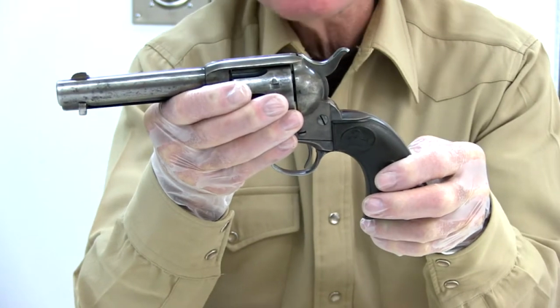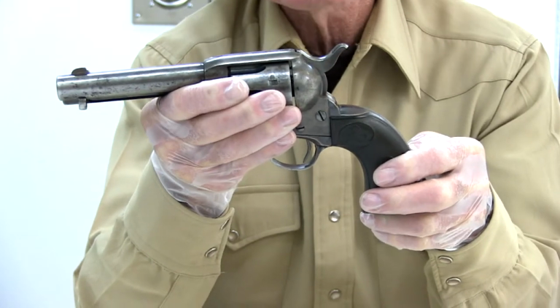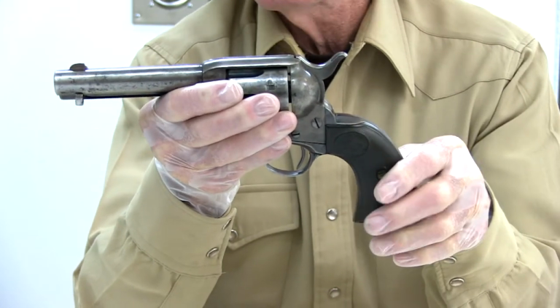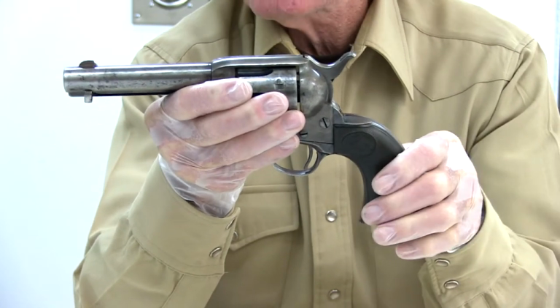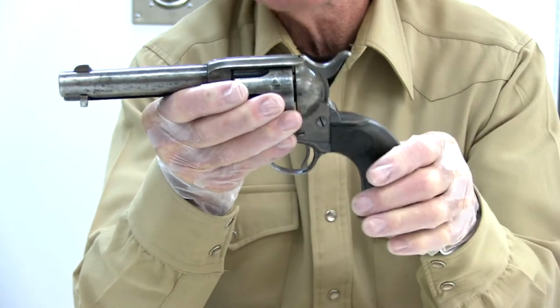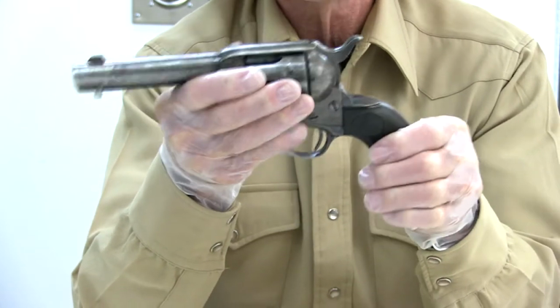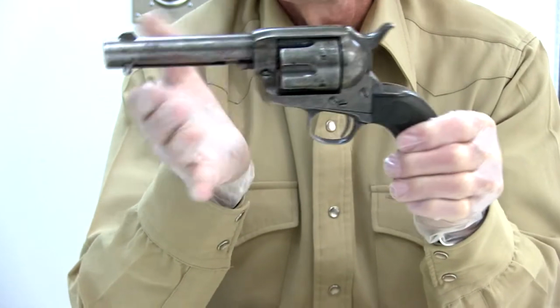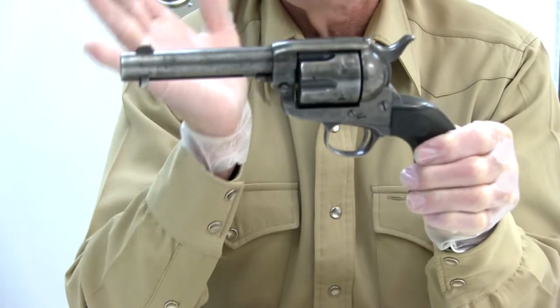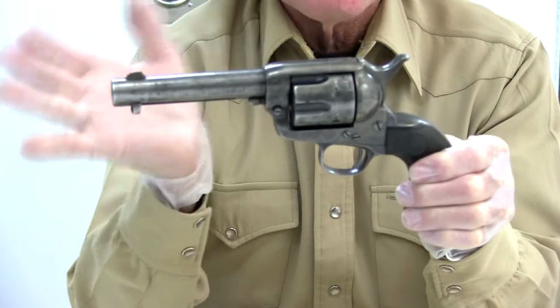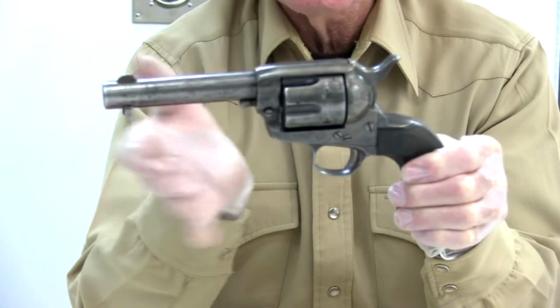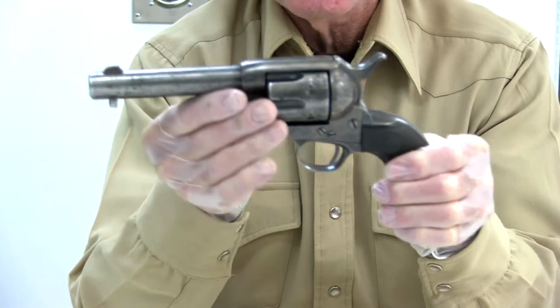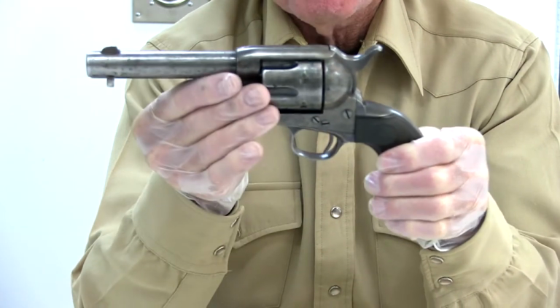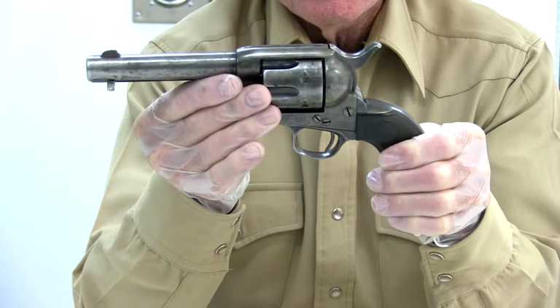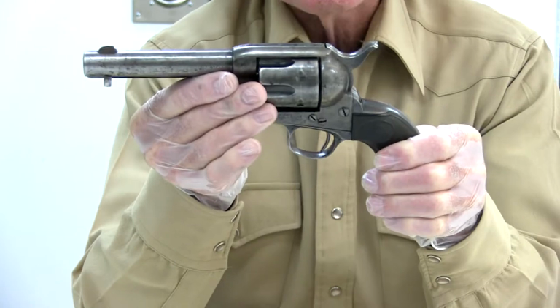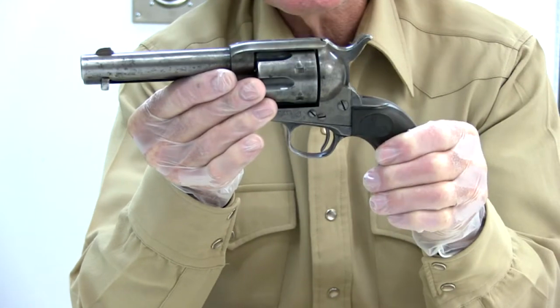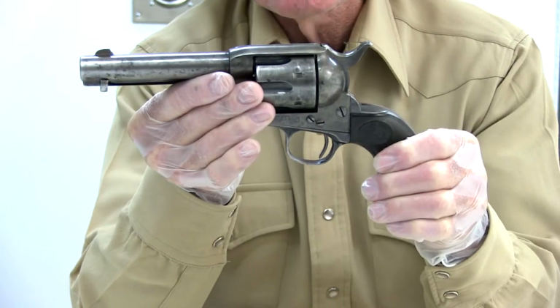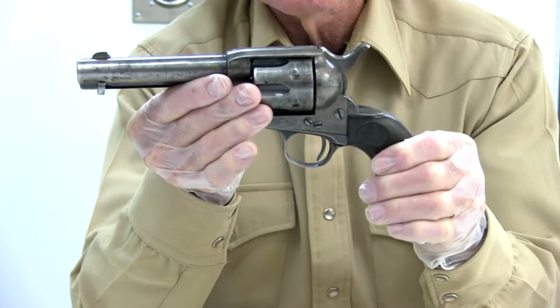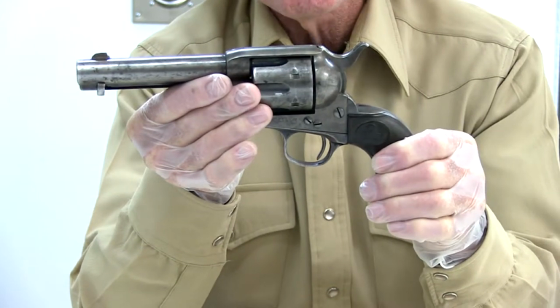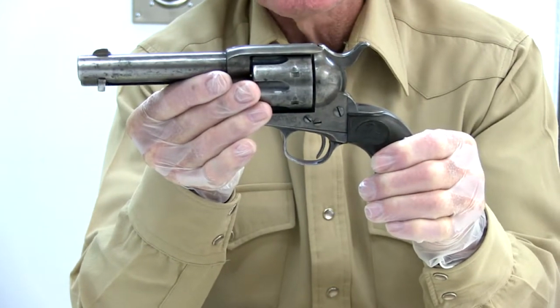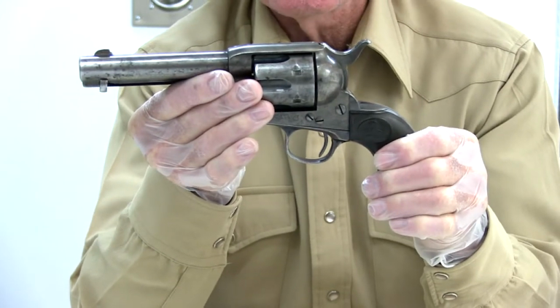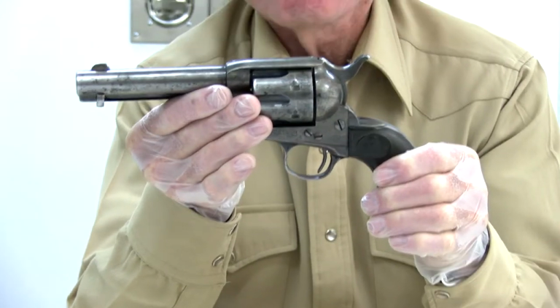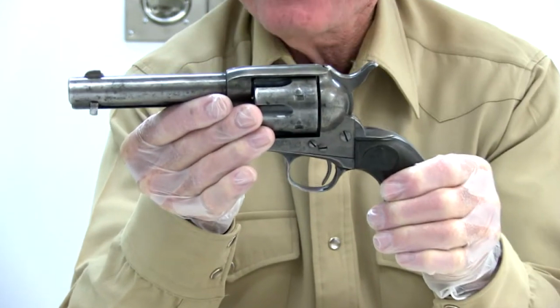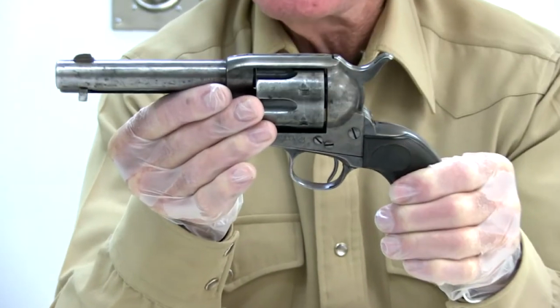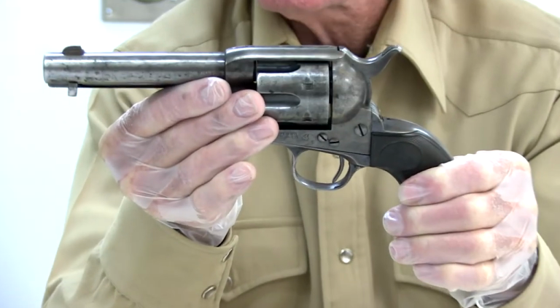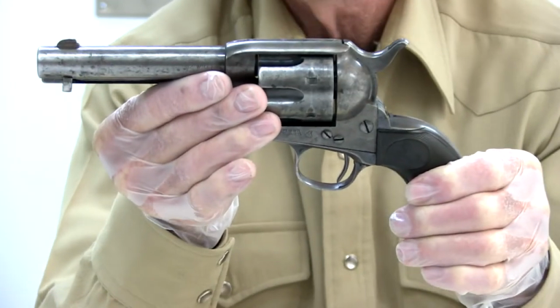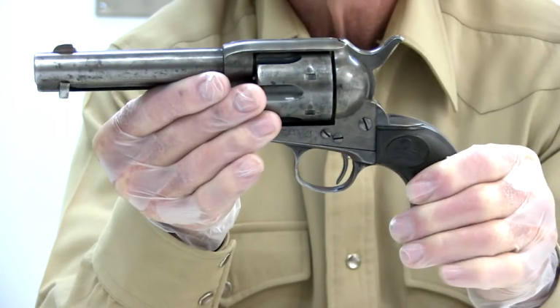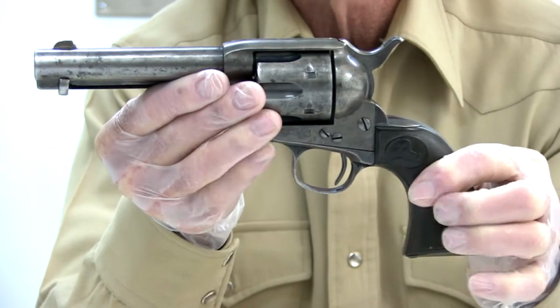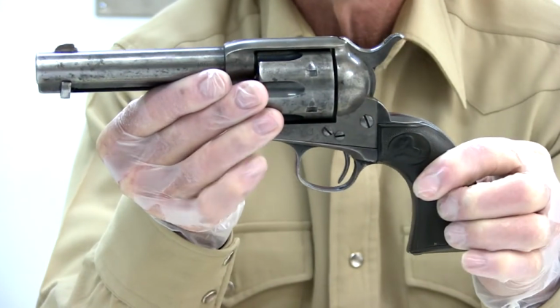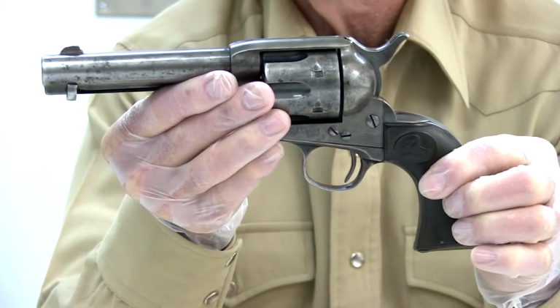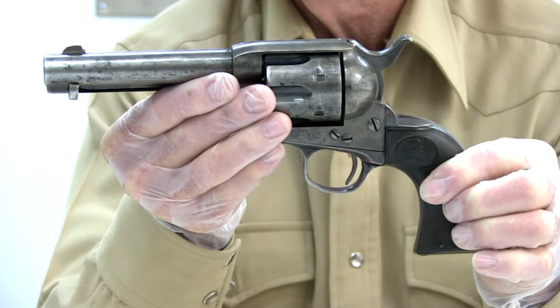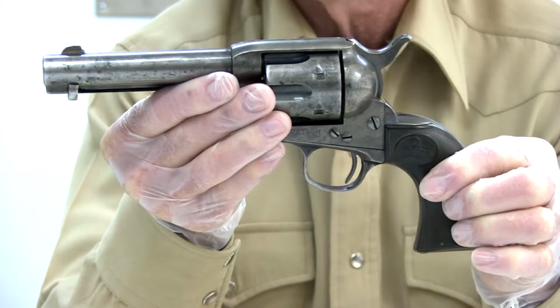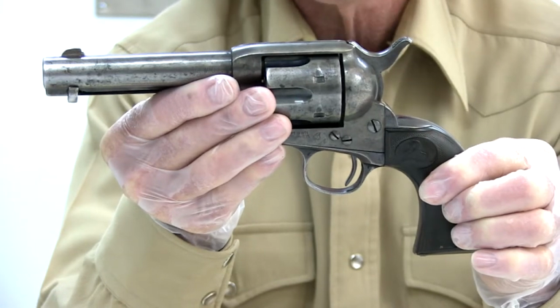Internally and externally it's in very good condition. The sear may be a bit worn because it has a very light trigger, or that may have been done intentionally.